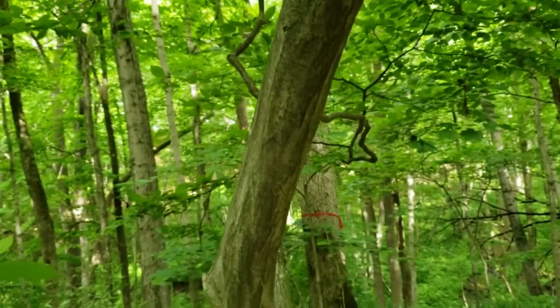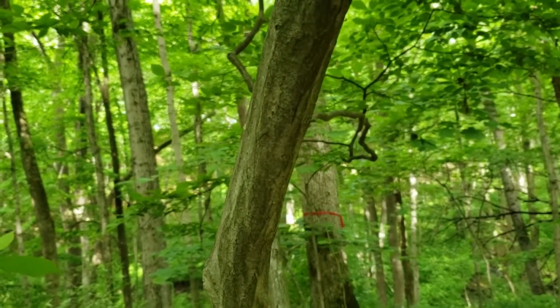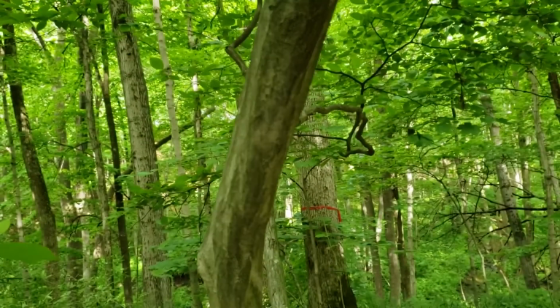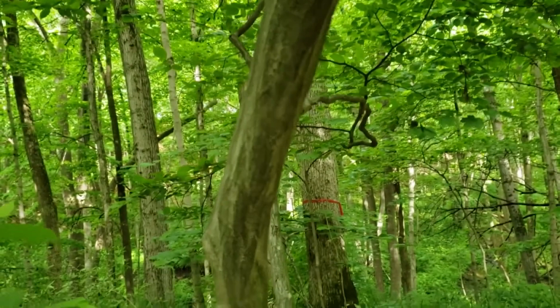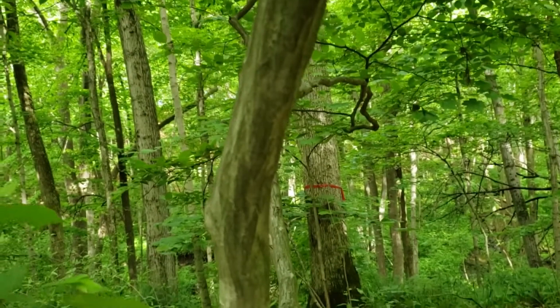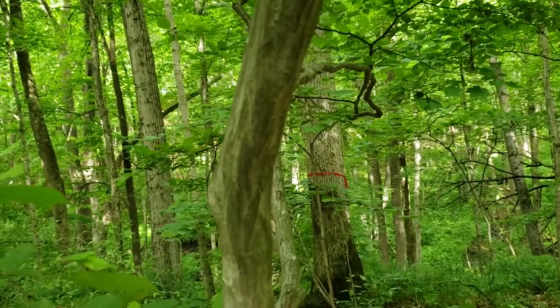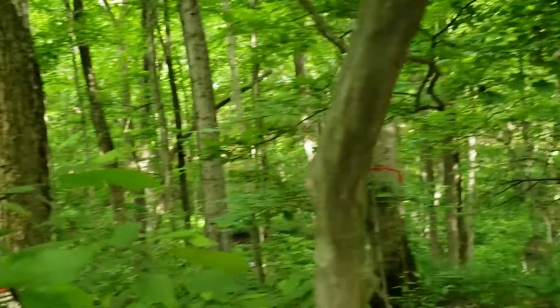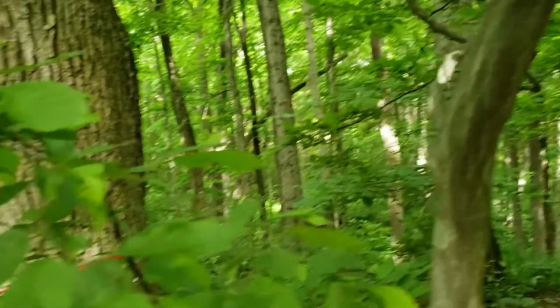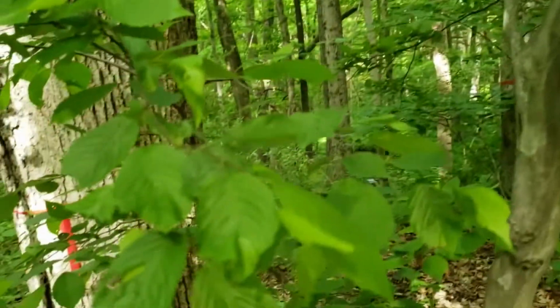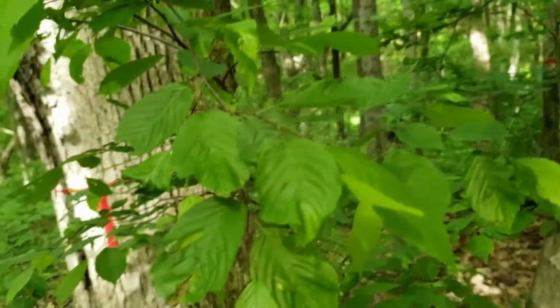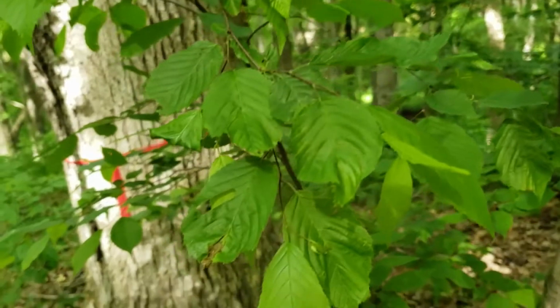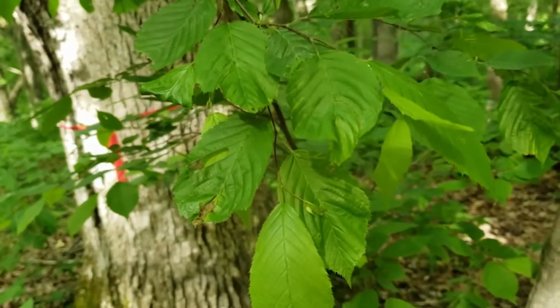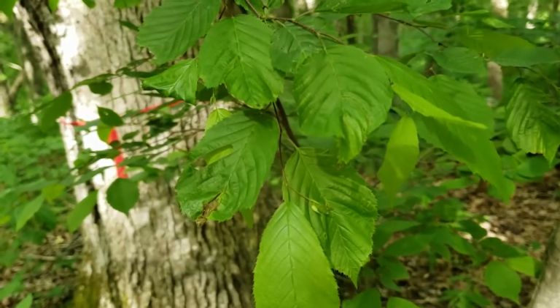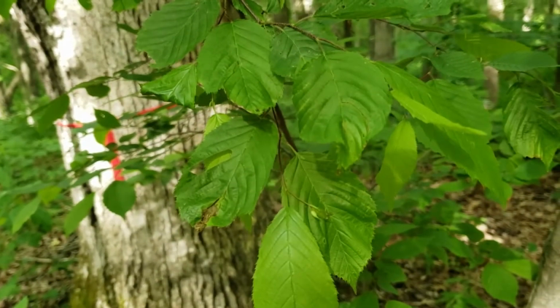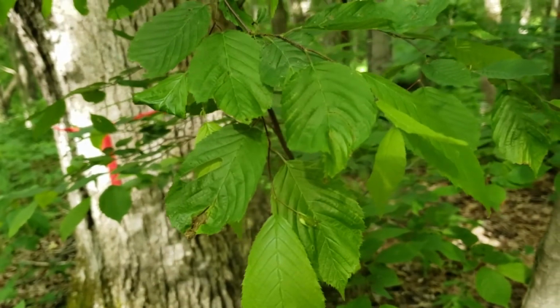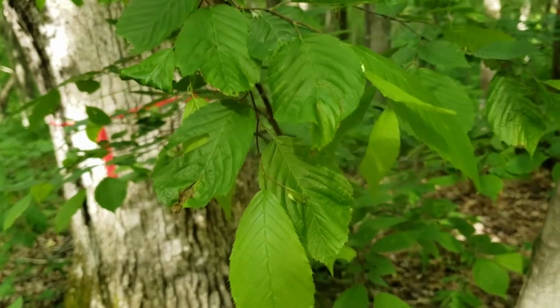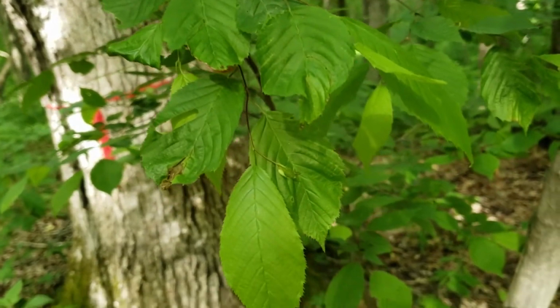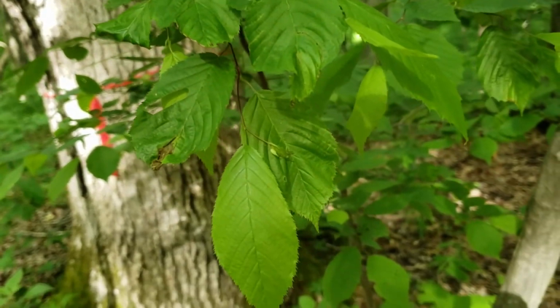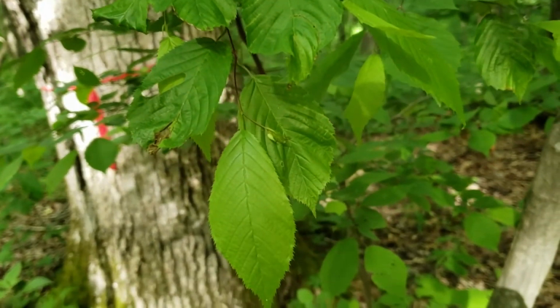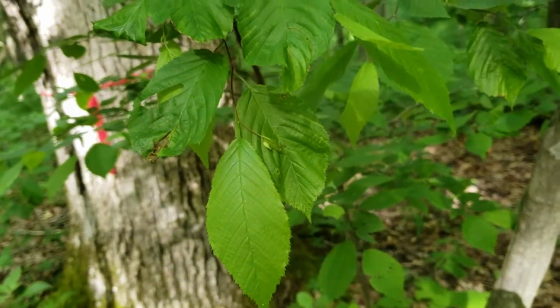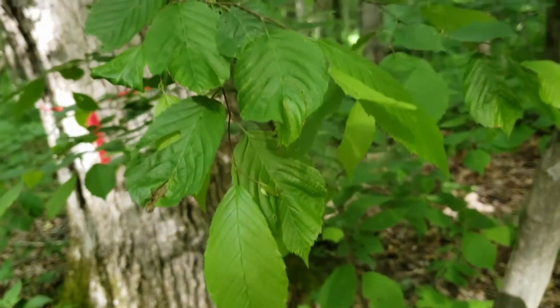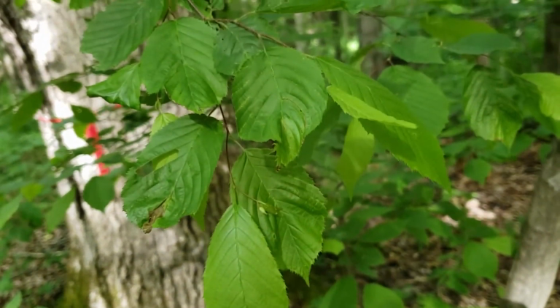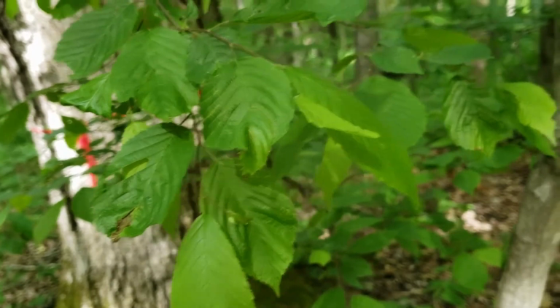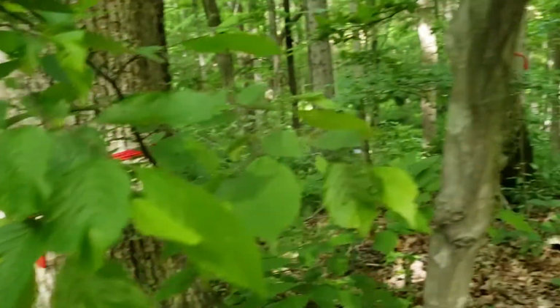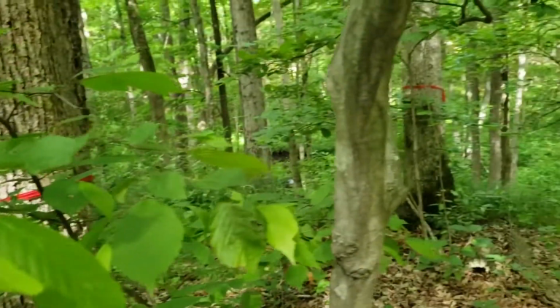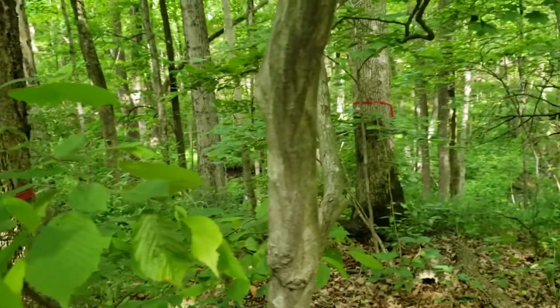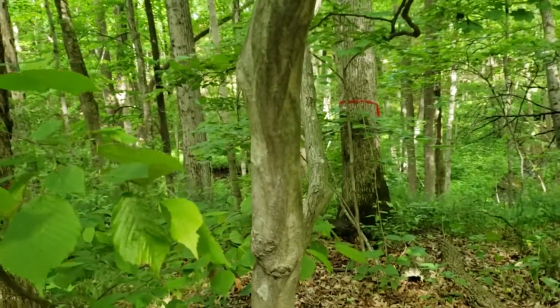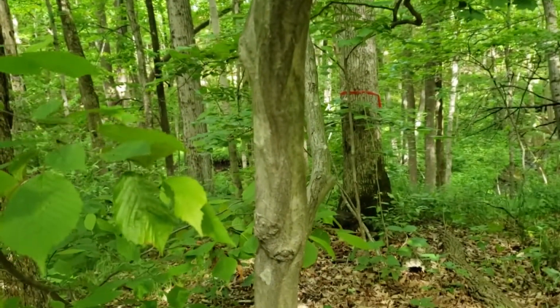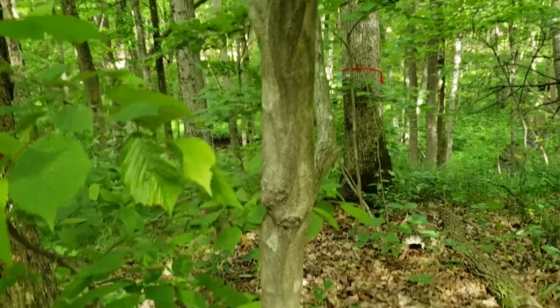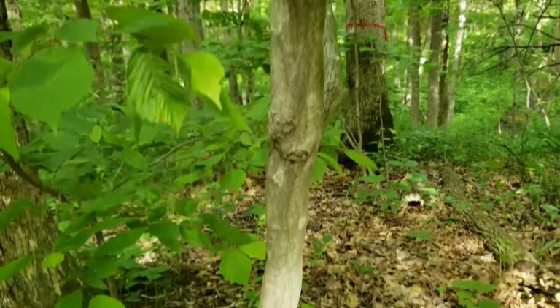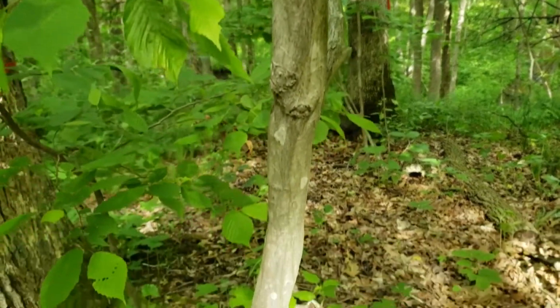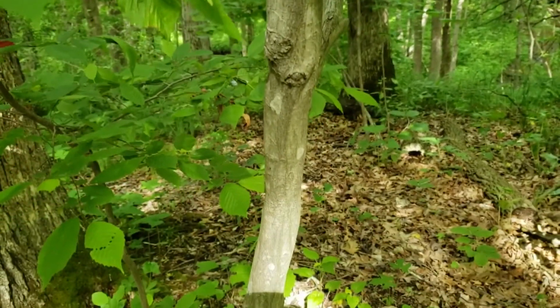So American hornbeam, blue beech, or musclewood — simple leaves, finely toothed doubly toothed margins, very fine twigs, and that very distinctive gray, muscly, sinewy bark.